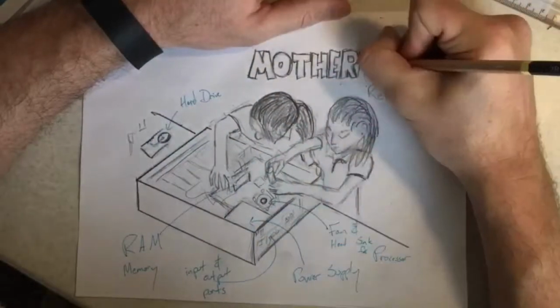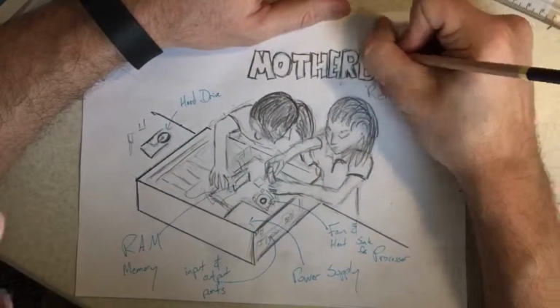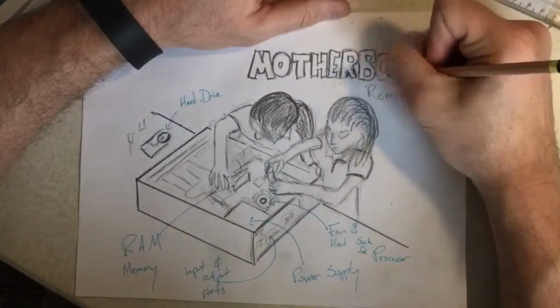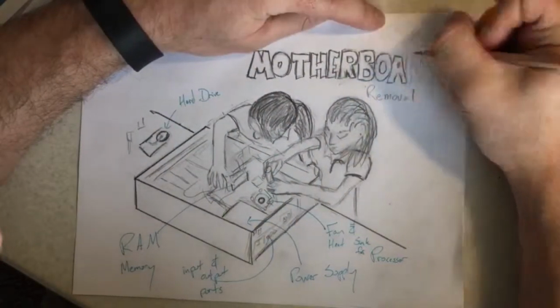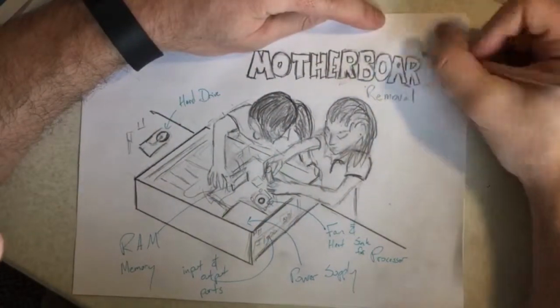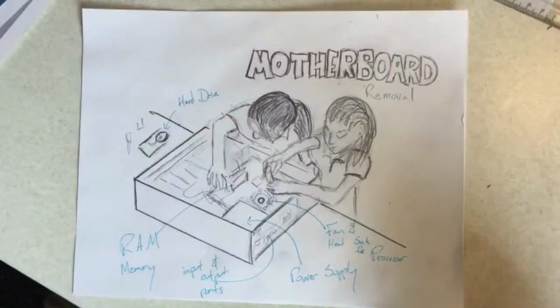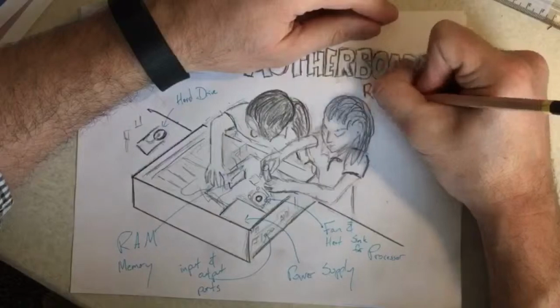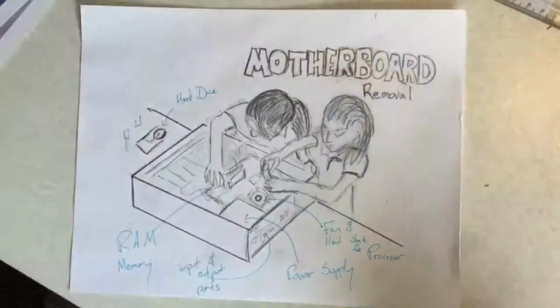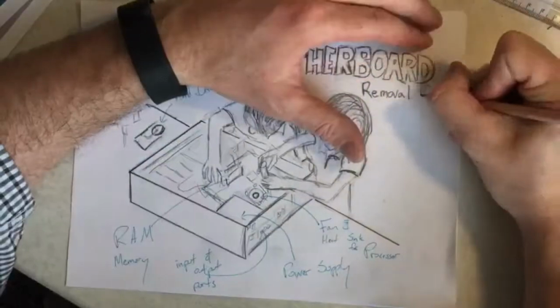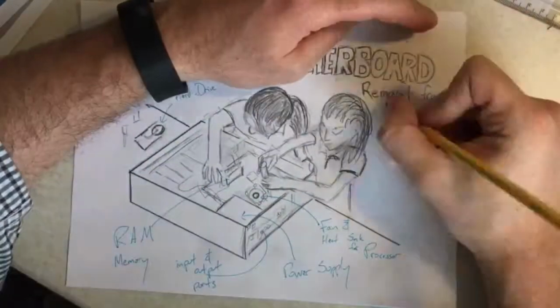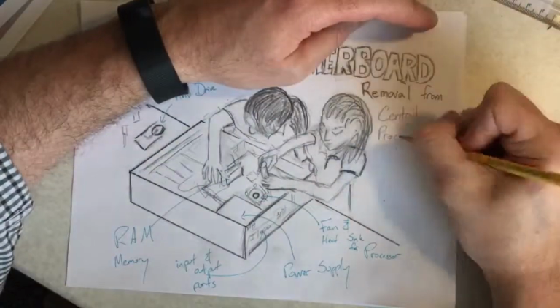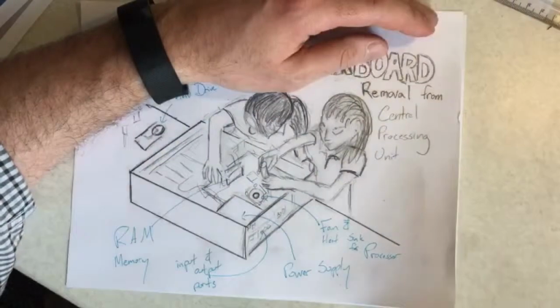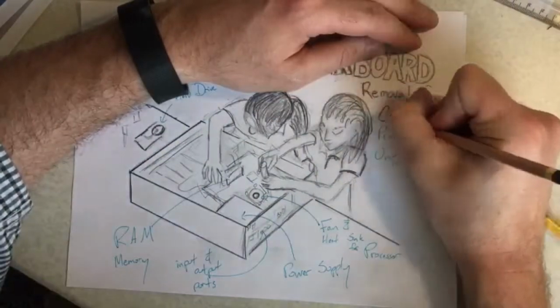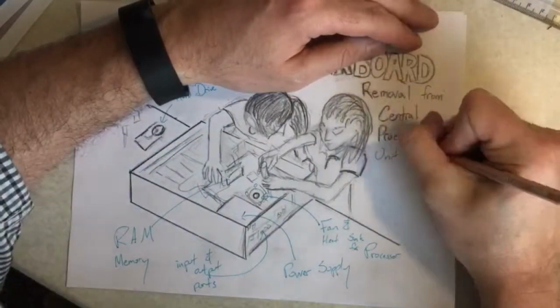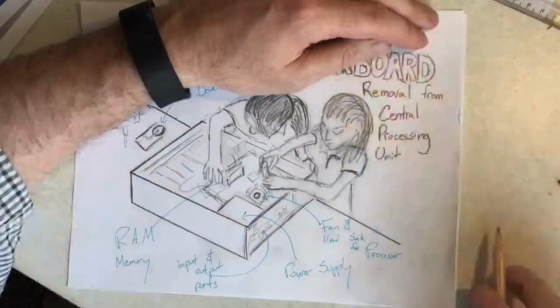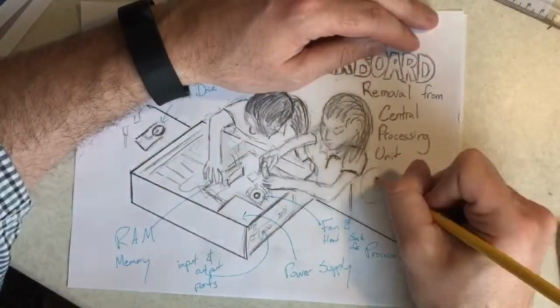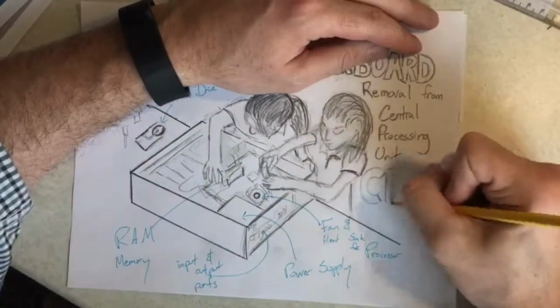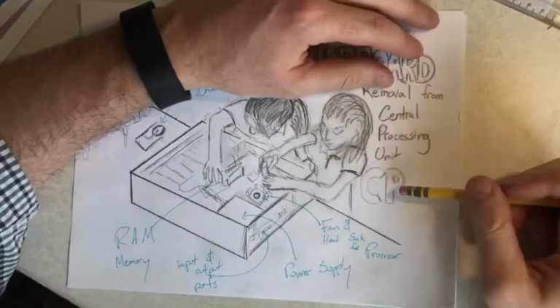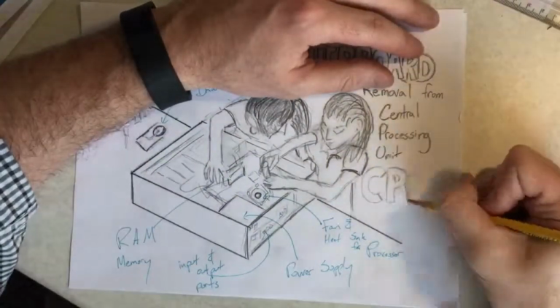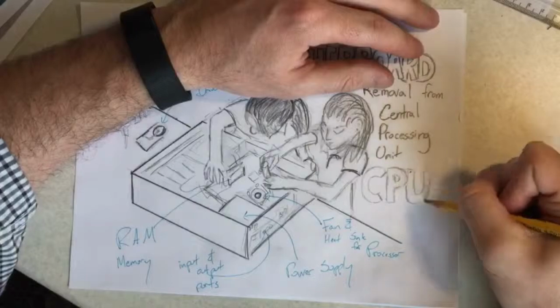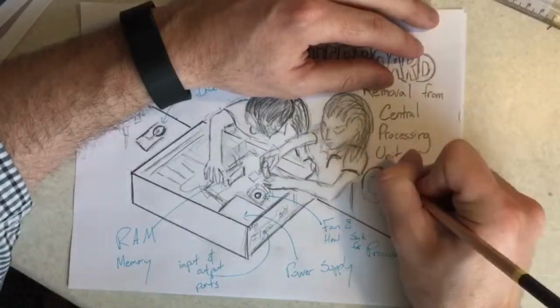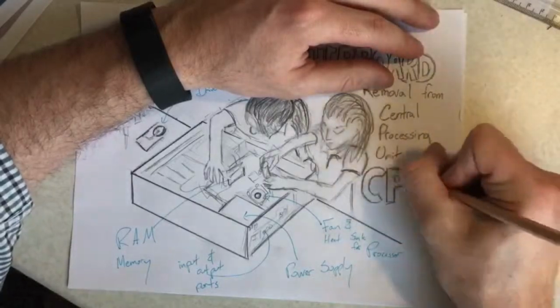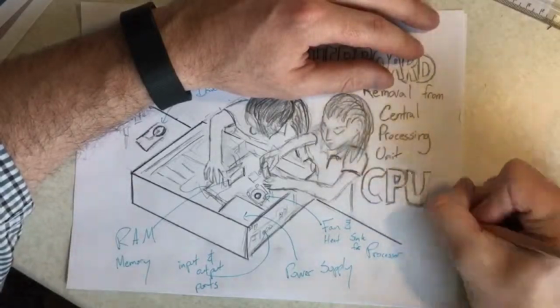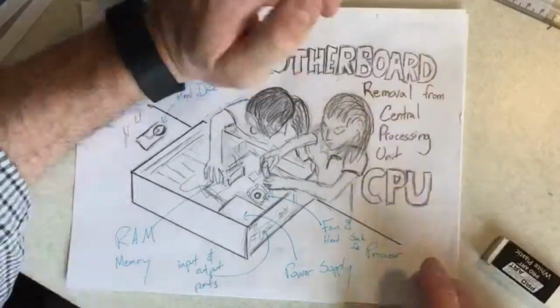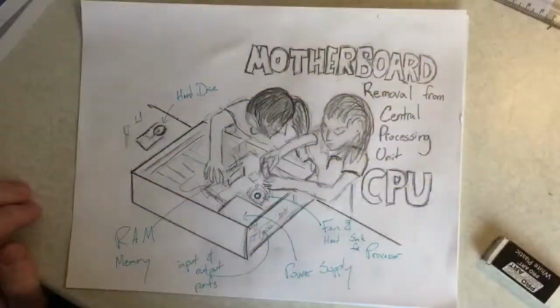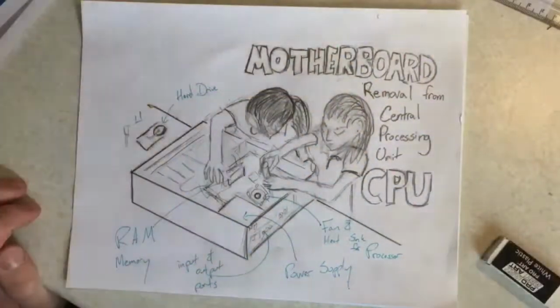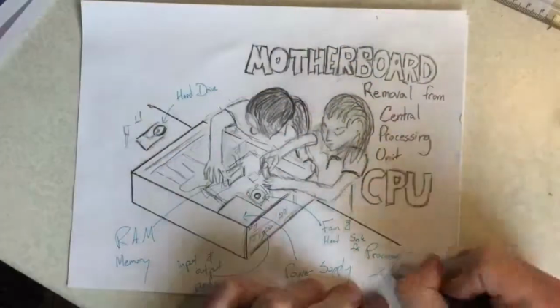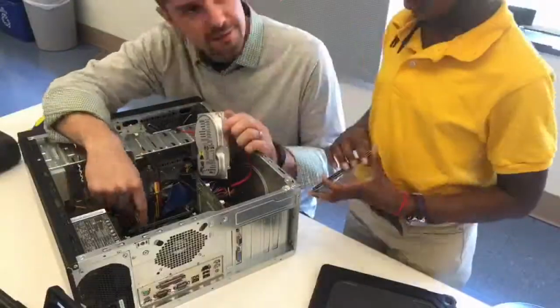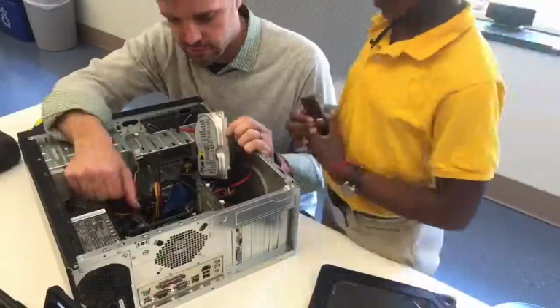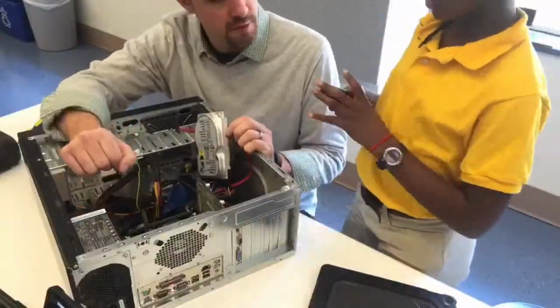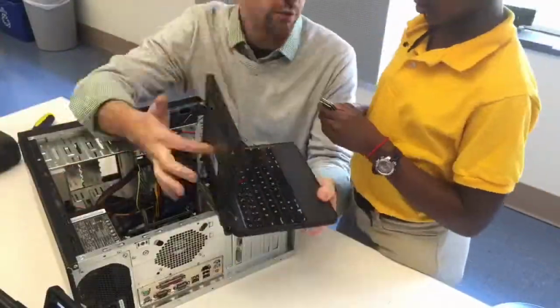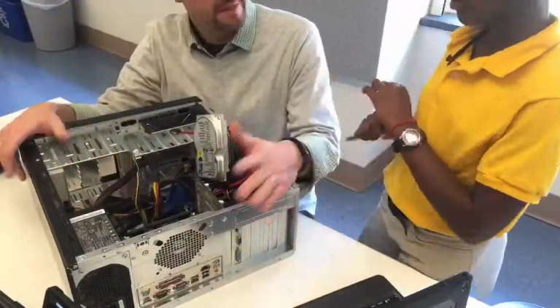After we completed our BrainPop activities and discussed the vocabulary included, it was time for the students to start deconstructing a computer and putting some physical objects to match the vocabulary they had learned.